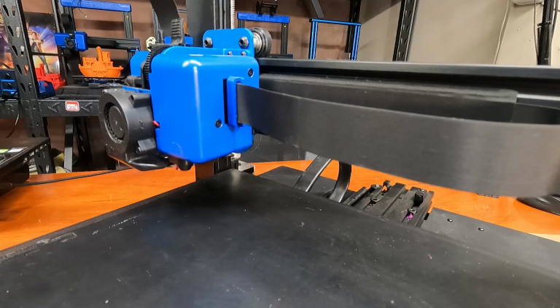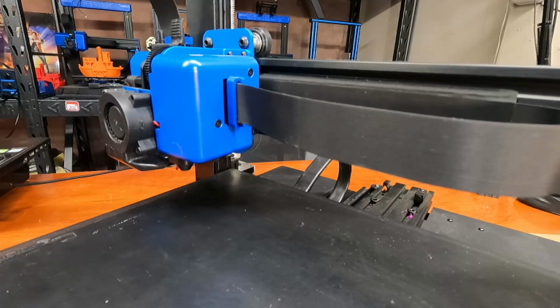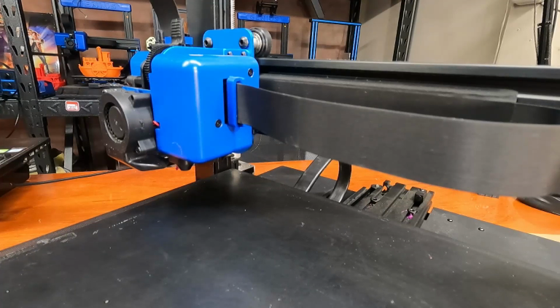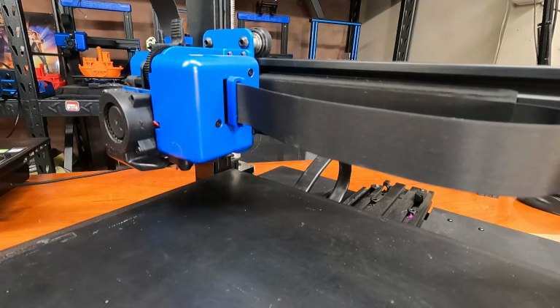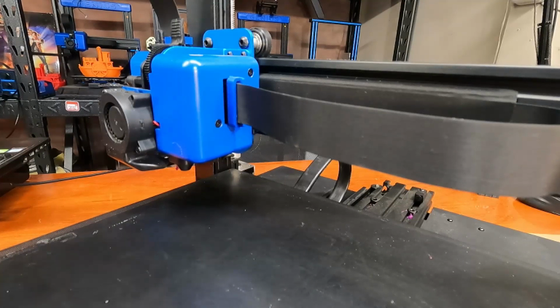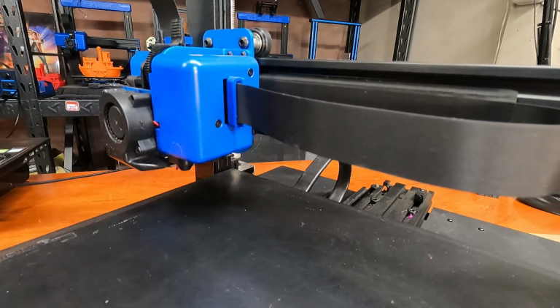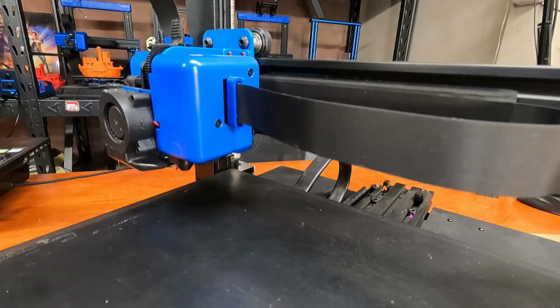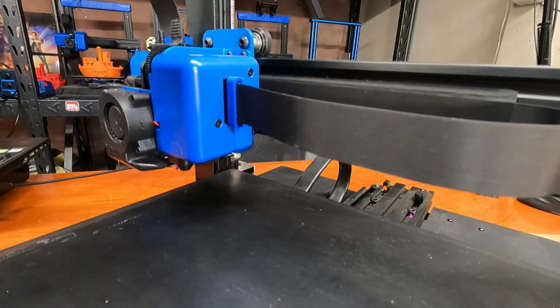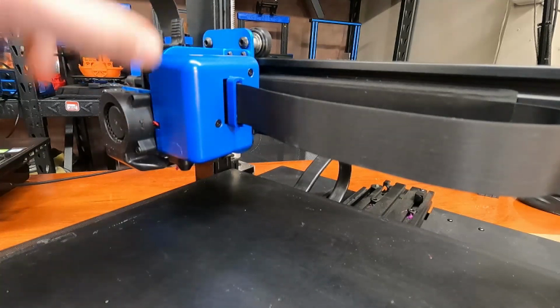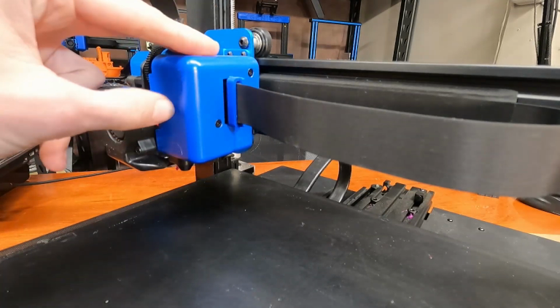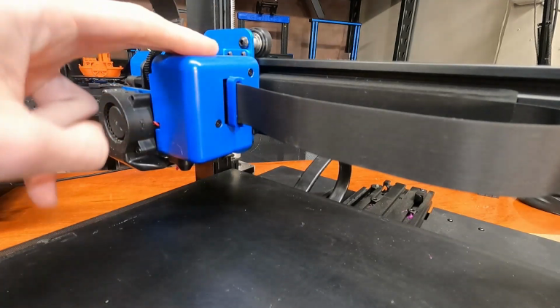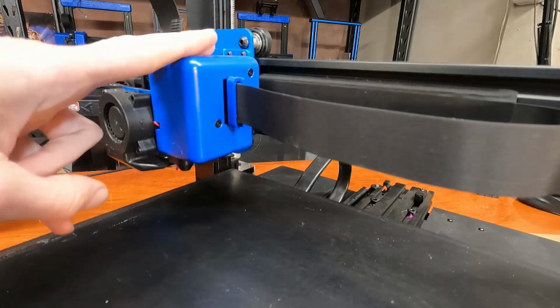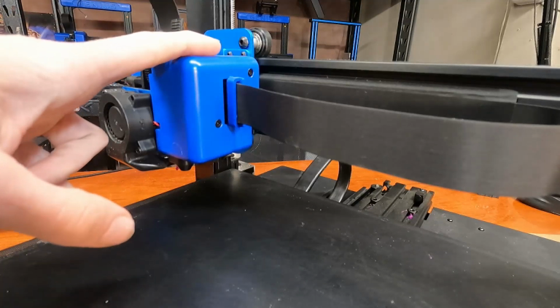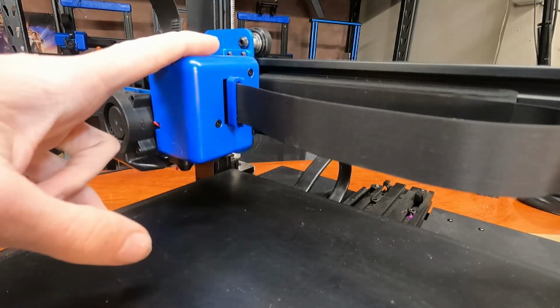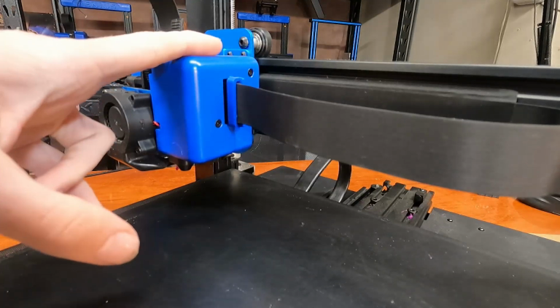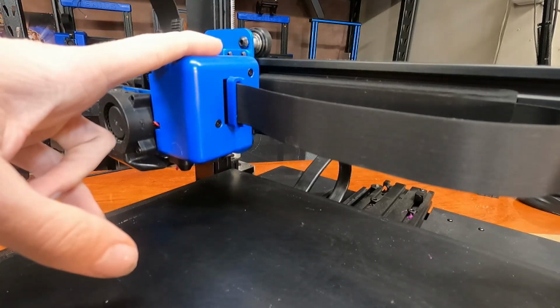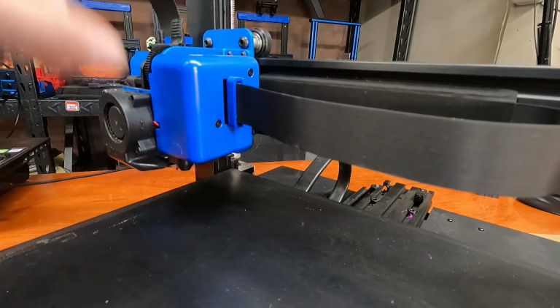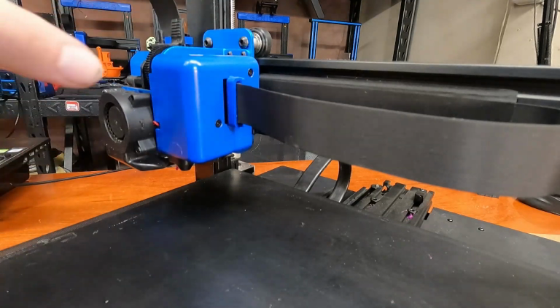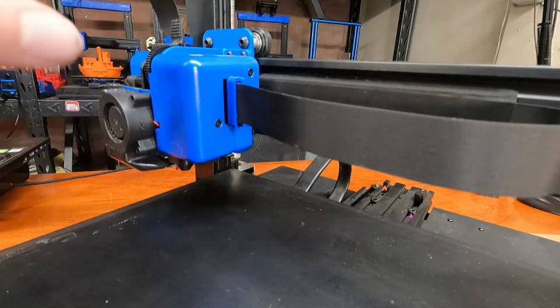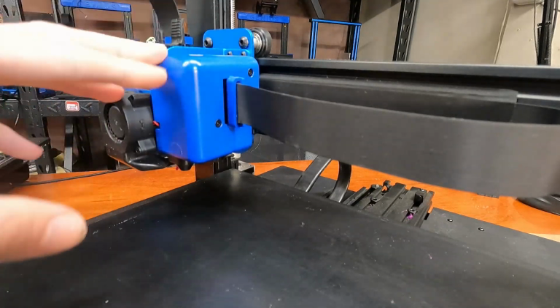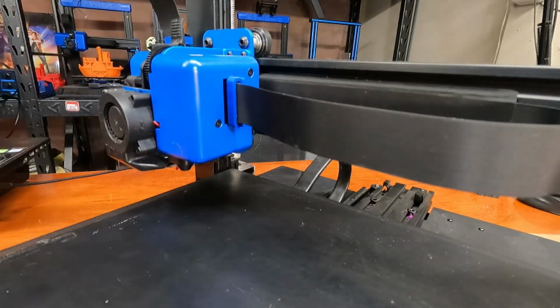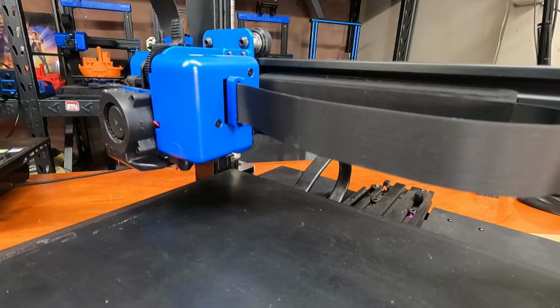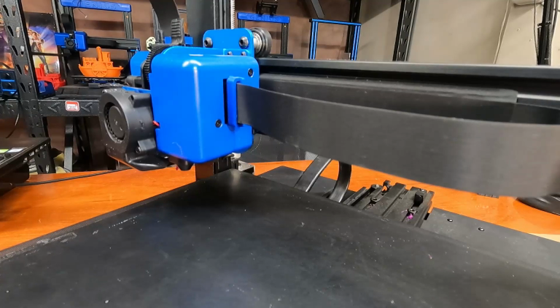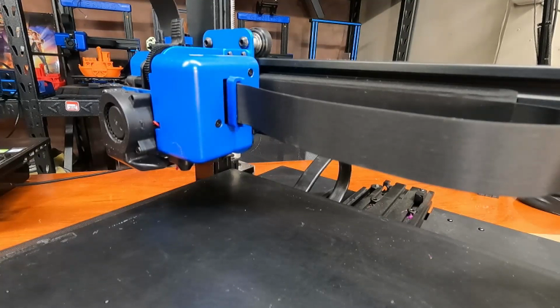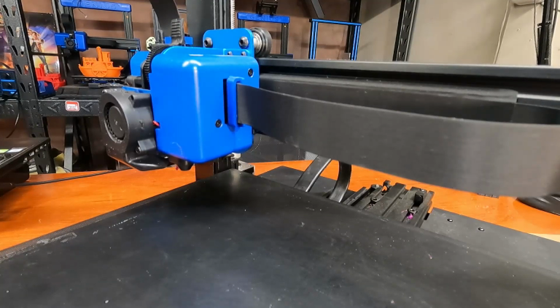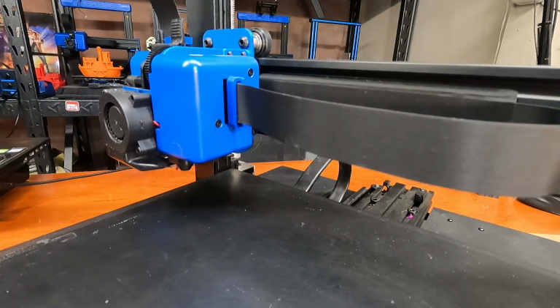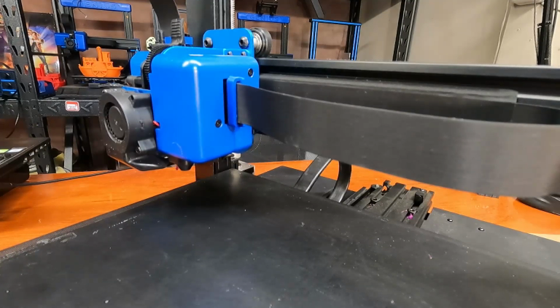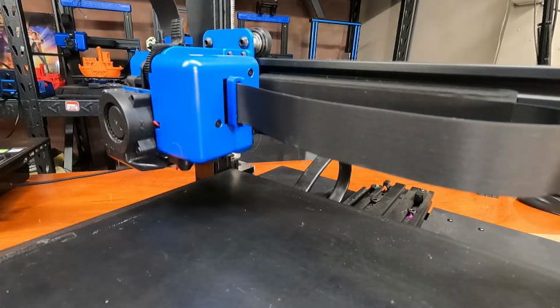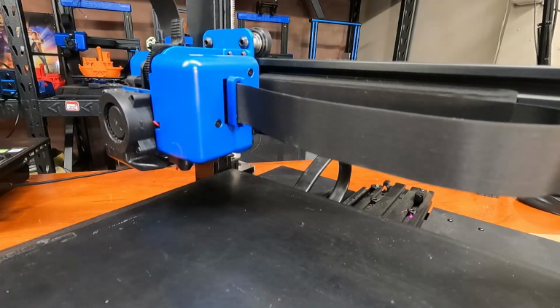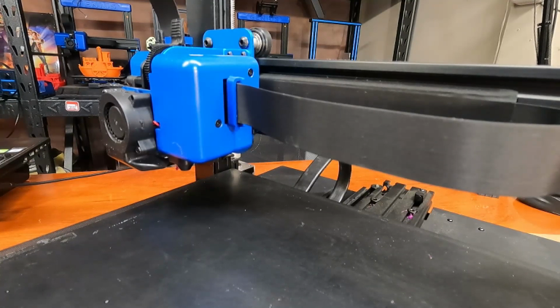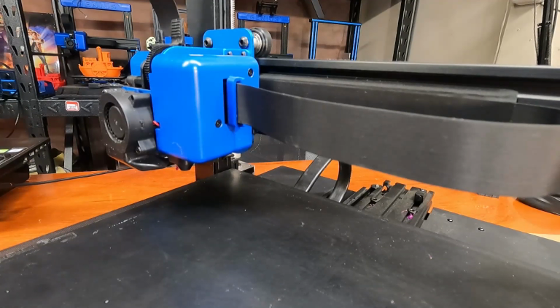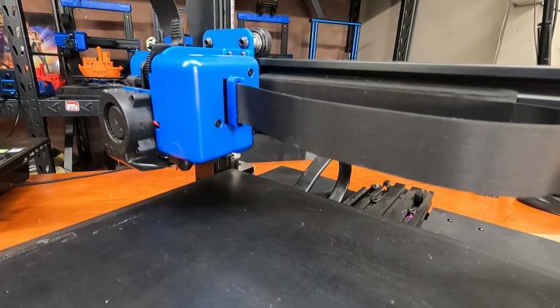Hey everyone, on this episode of Bake It with Calvin, I'm going to be doing a partial teardown of an Artillery 3D Sidewinder X2 extruder hot-end assembly for people who are curious about the way that it's set up. Let's dive into it.